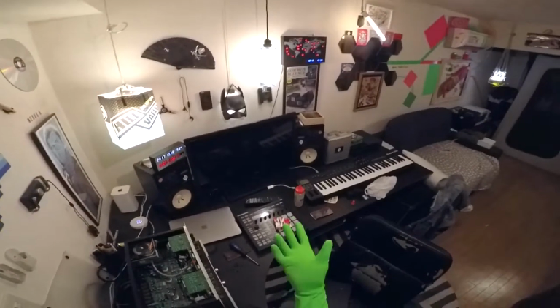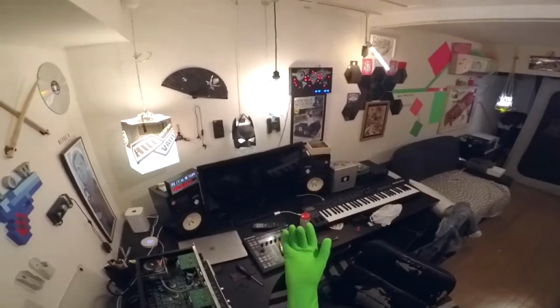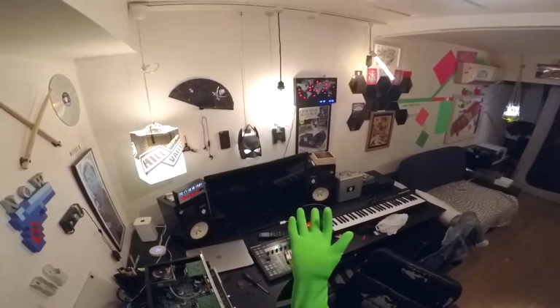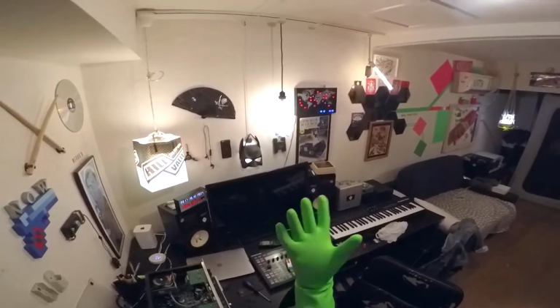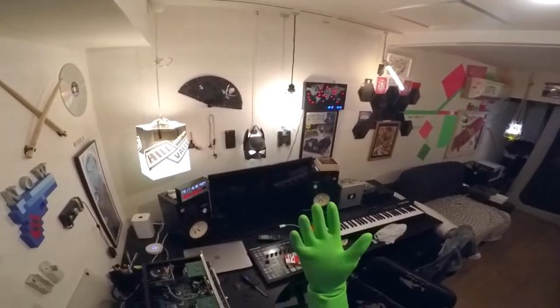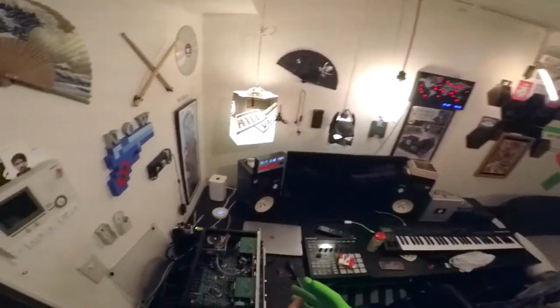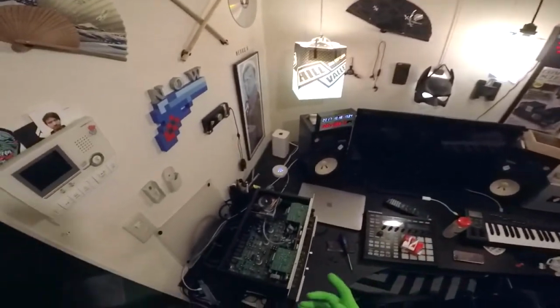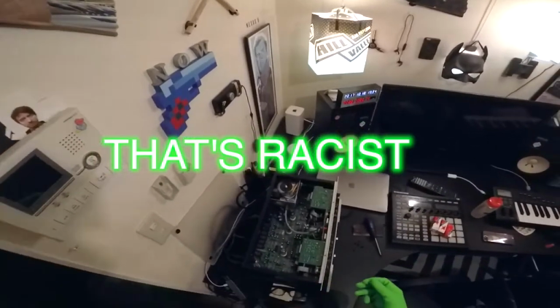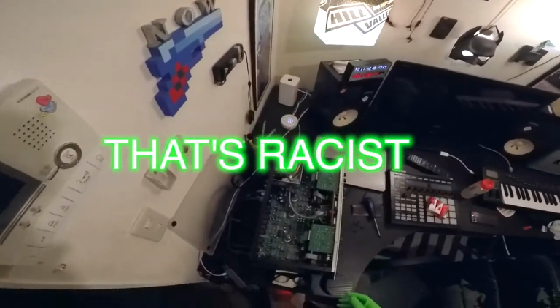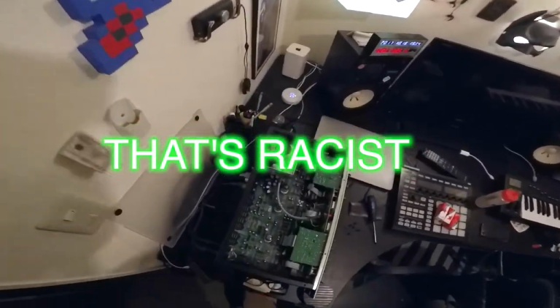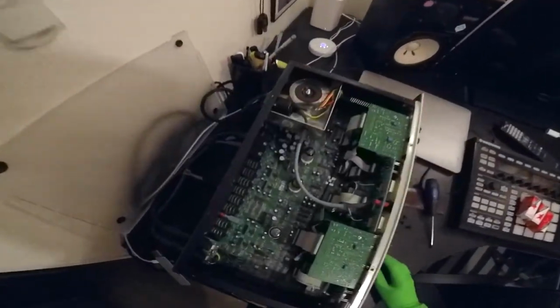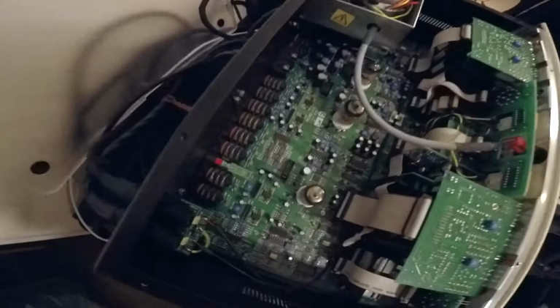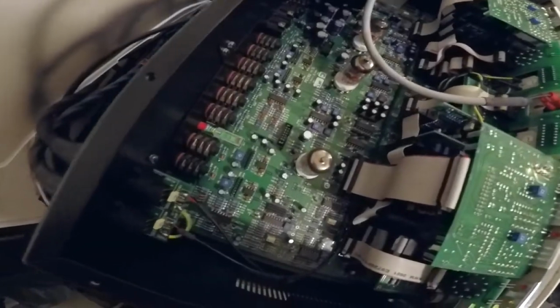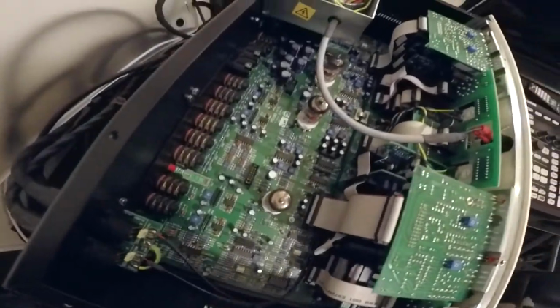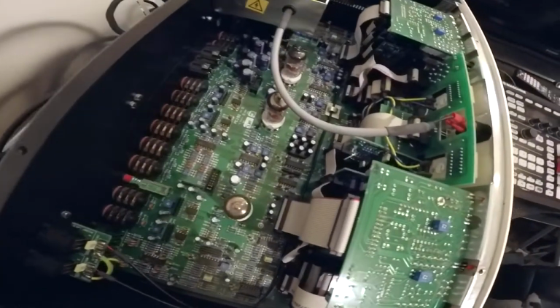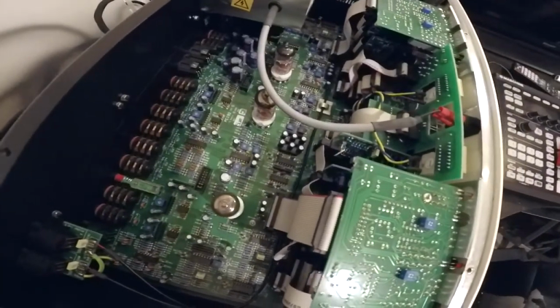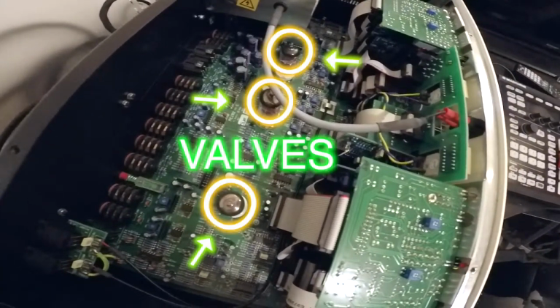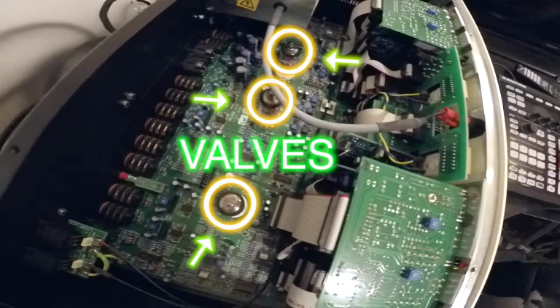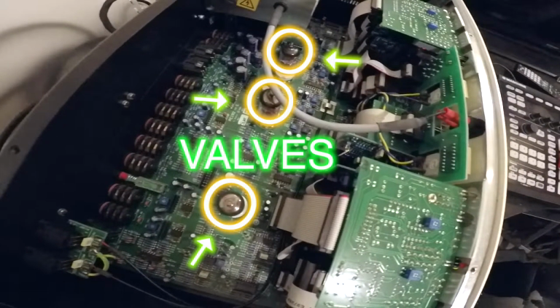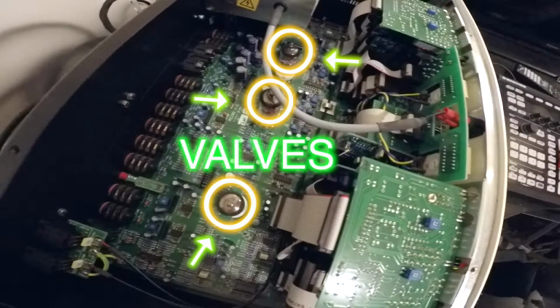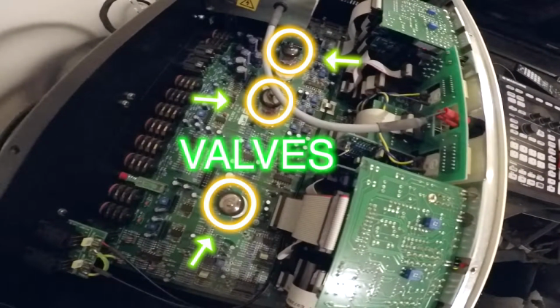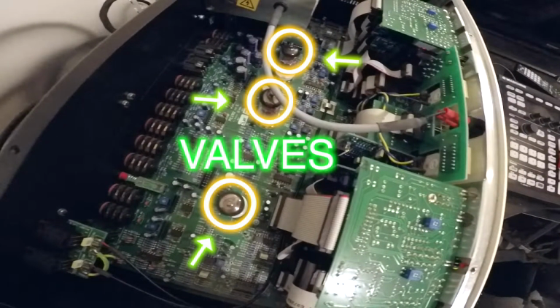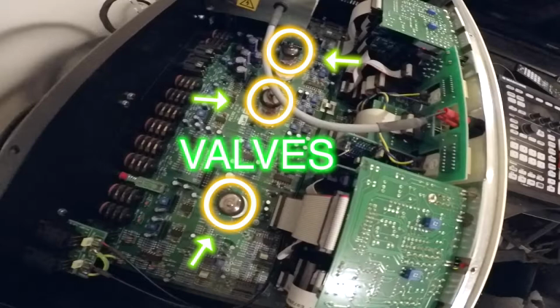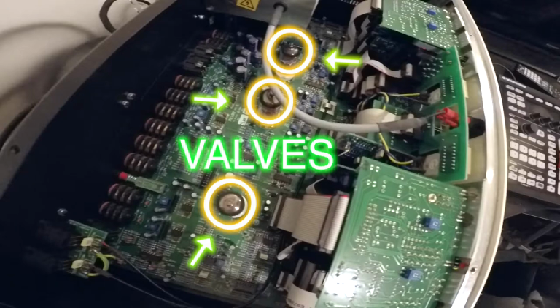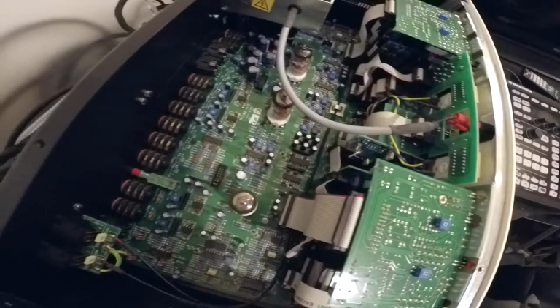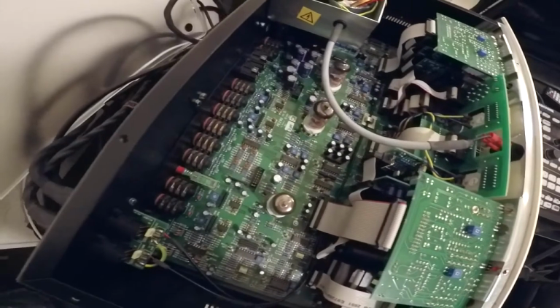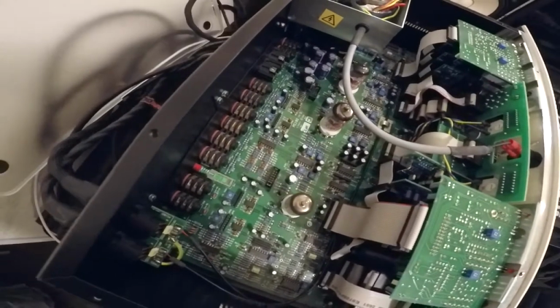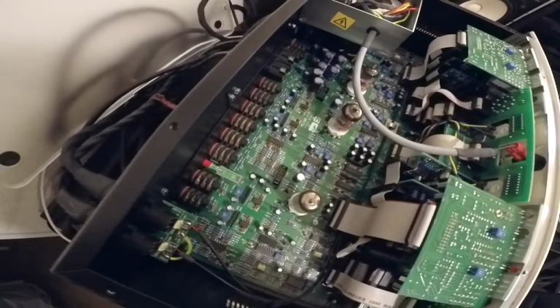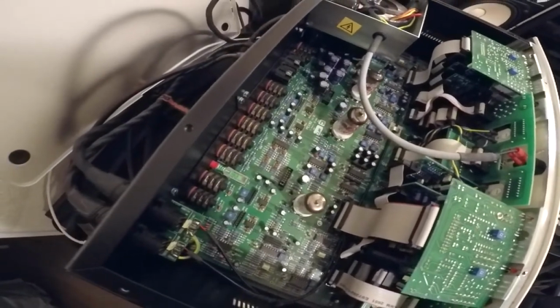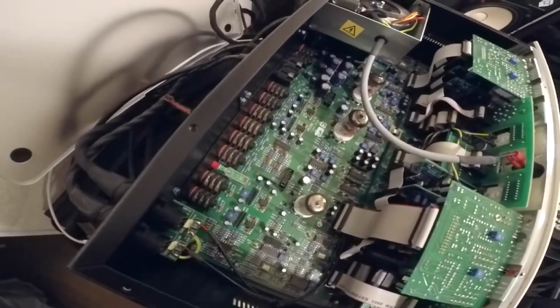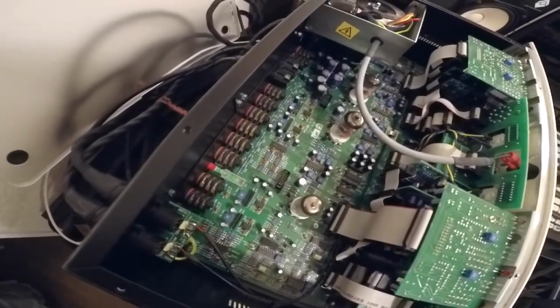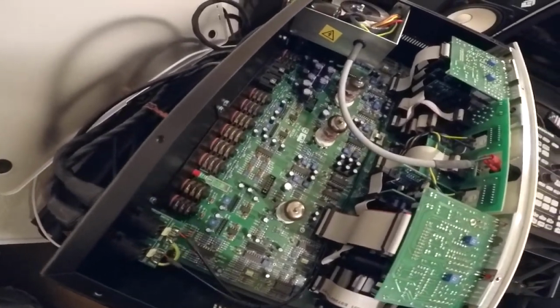We are in Japan. Japanese hands are retardedly small. Now these are things I want to remove. These are called valves. And these are components of an amplifier.